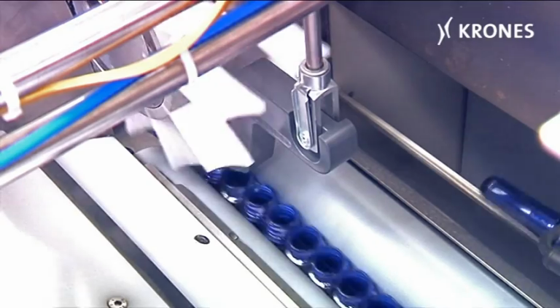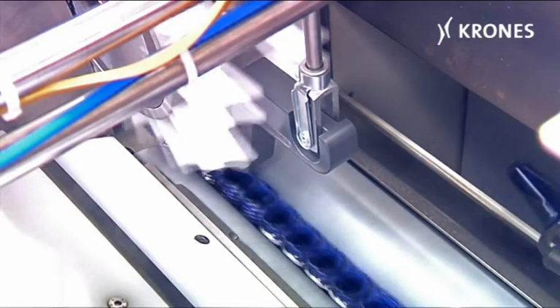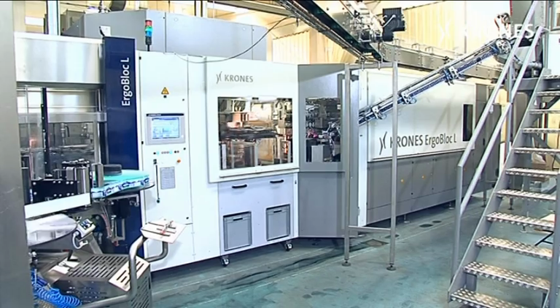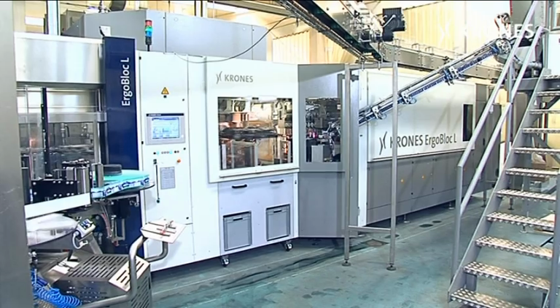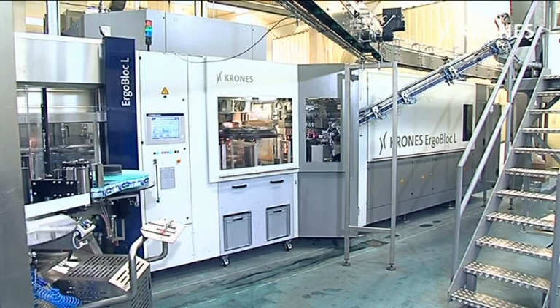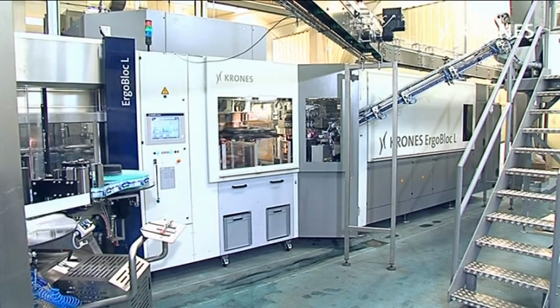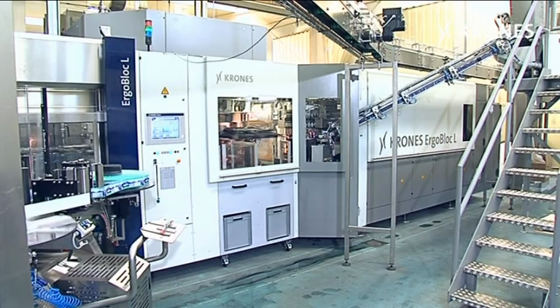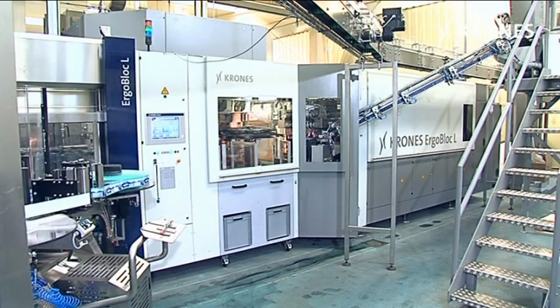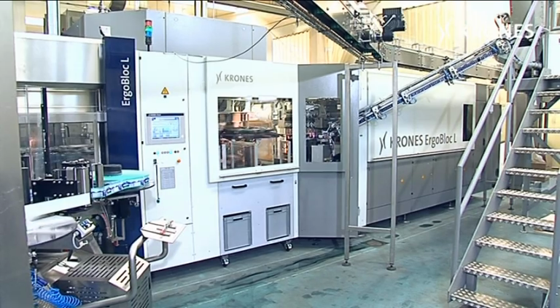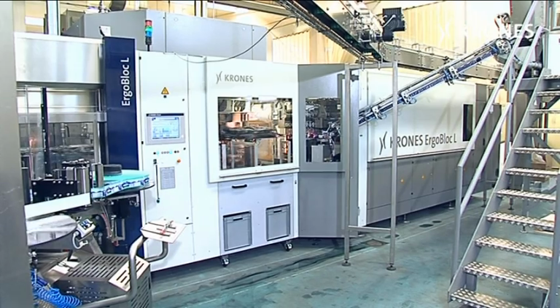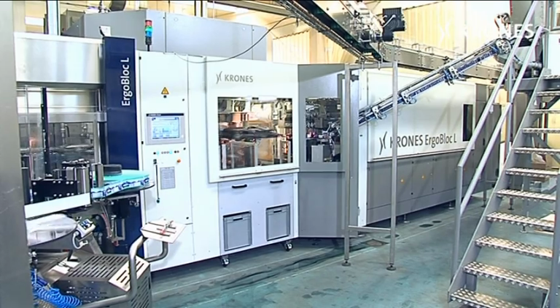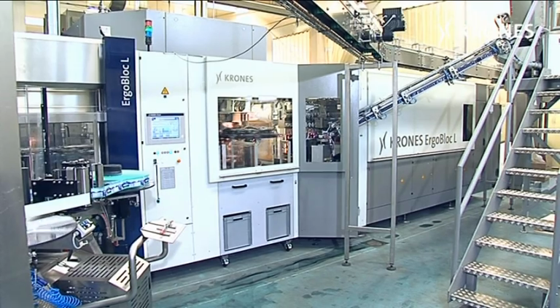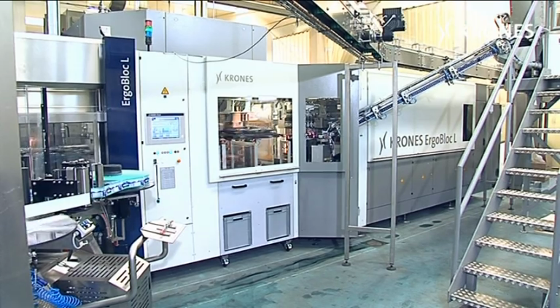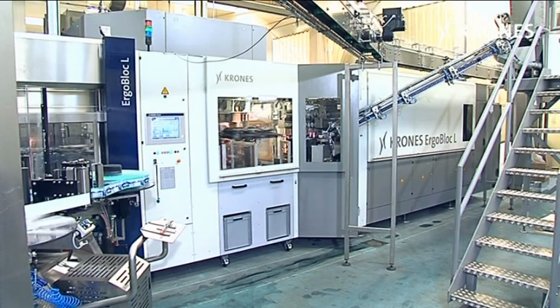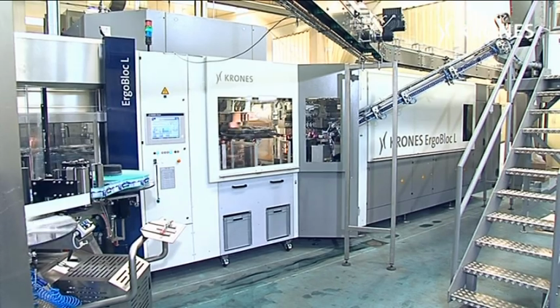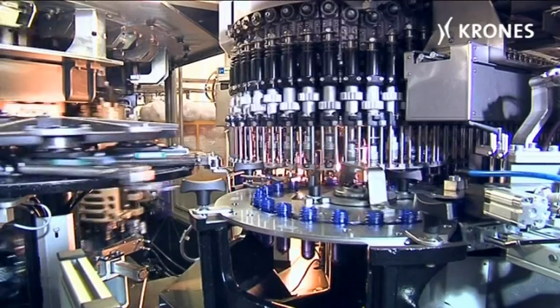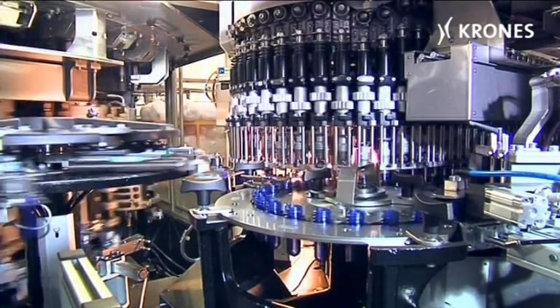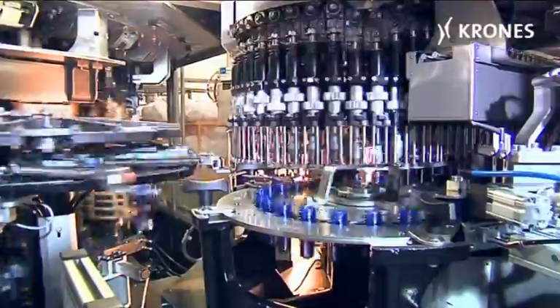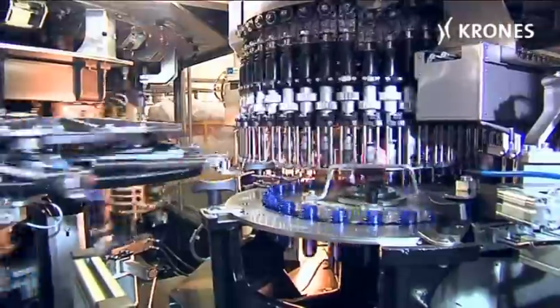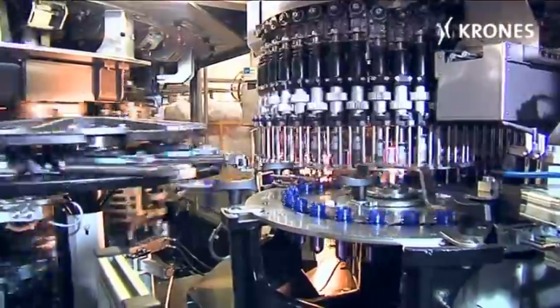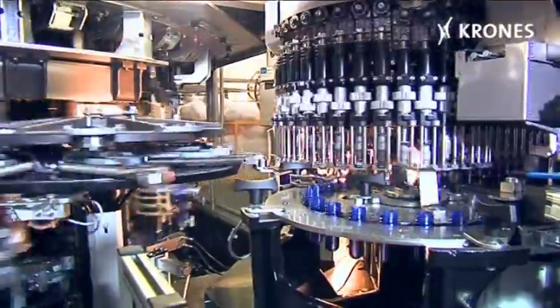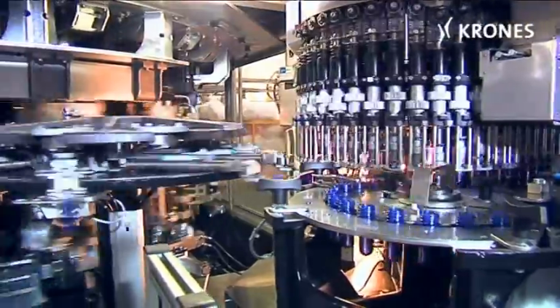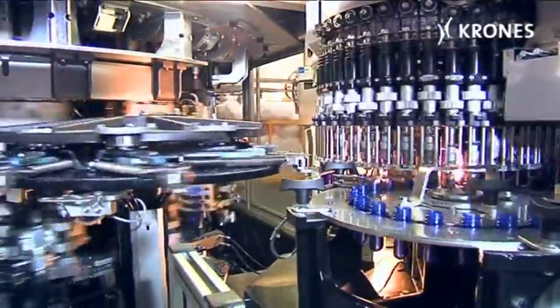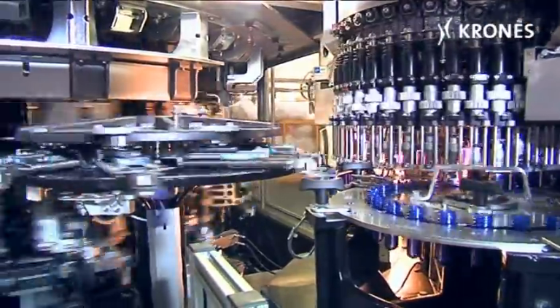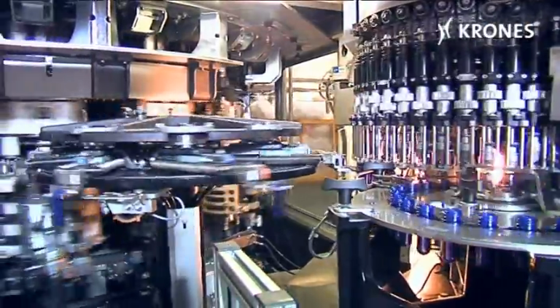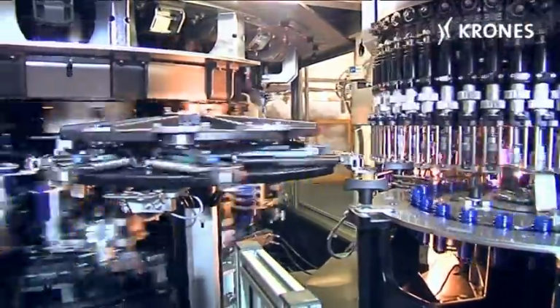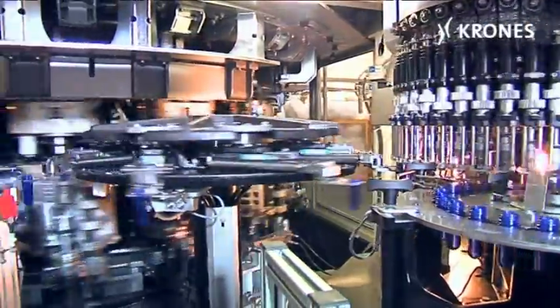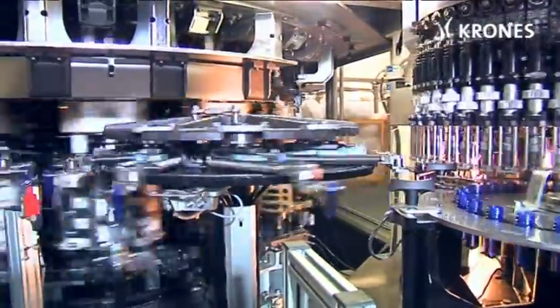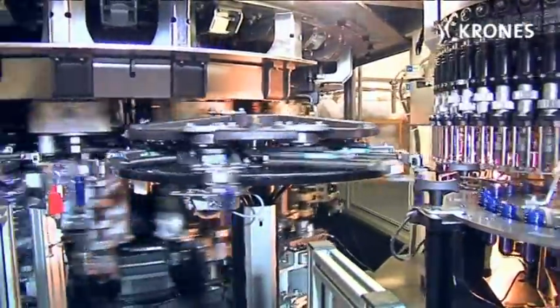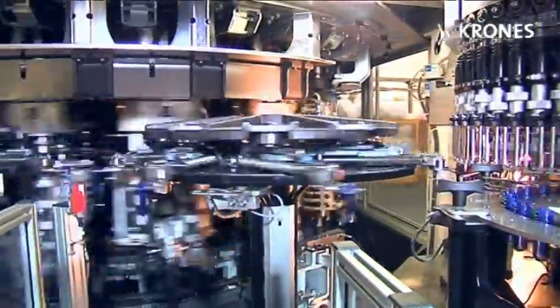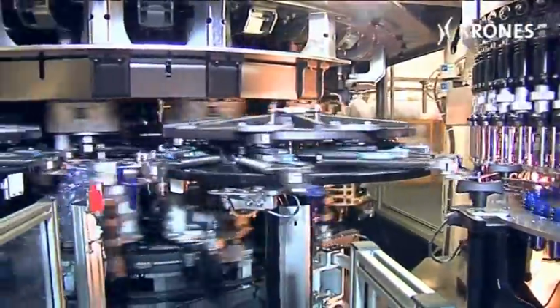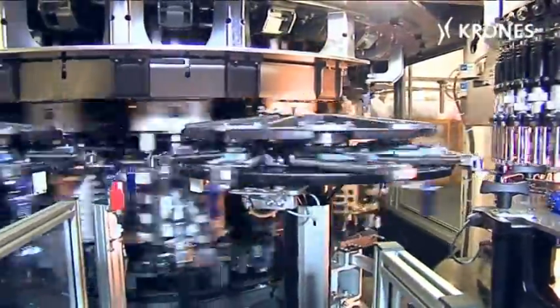In the ContiForm S16, the containers being blow moulded are transported in the usual way by neck handling using star wheels mounted on columns.